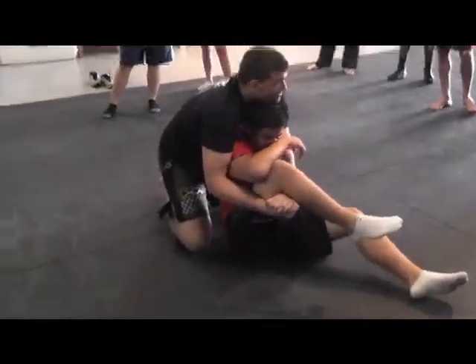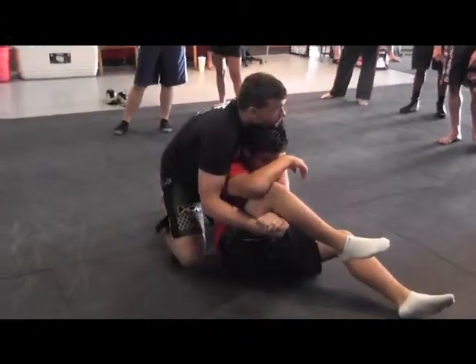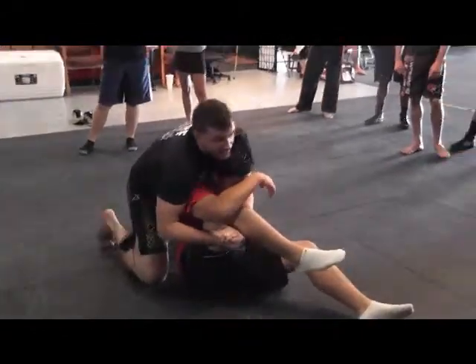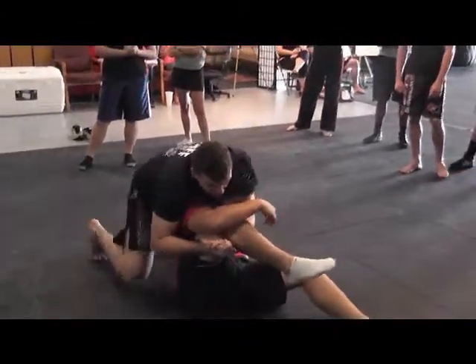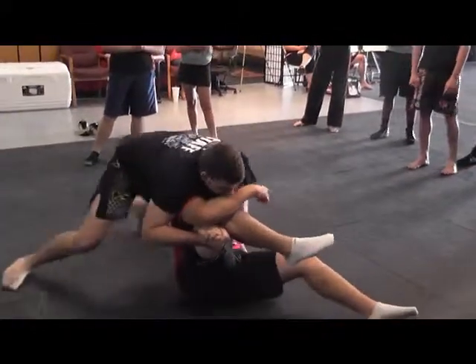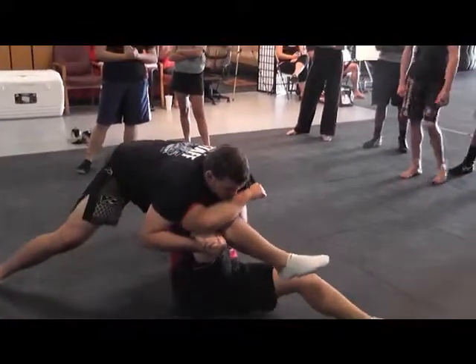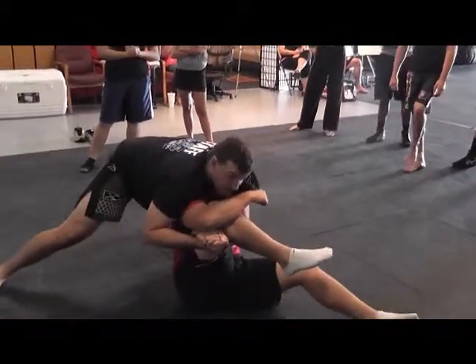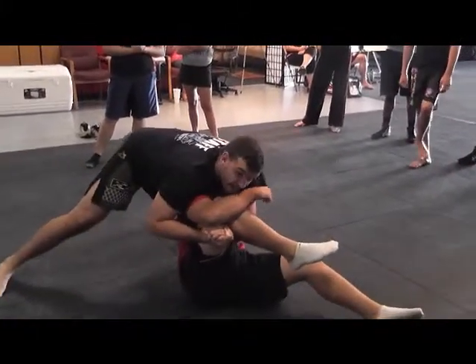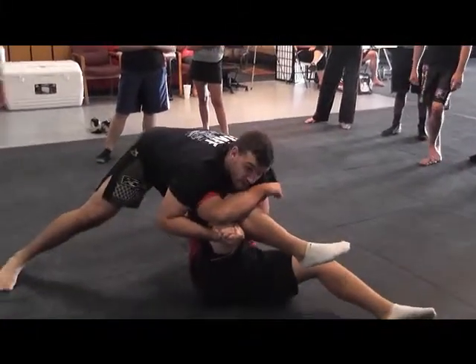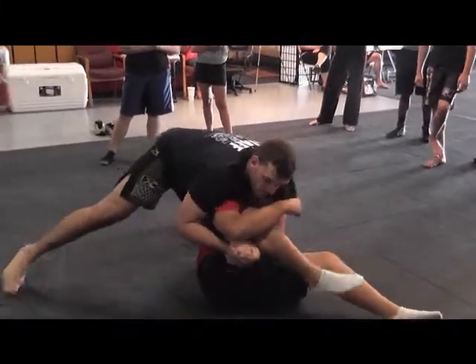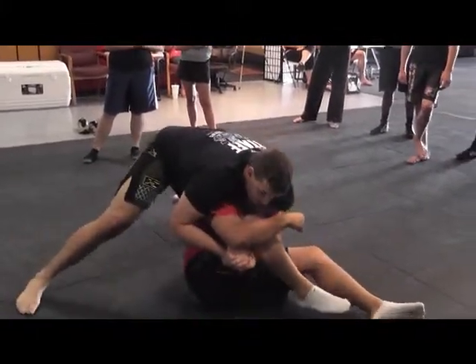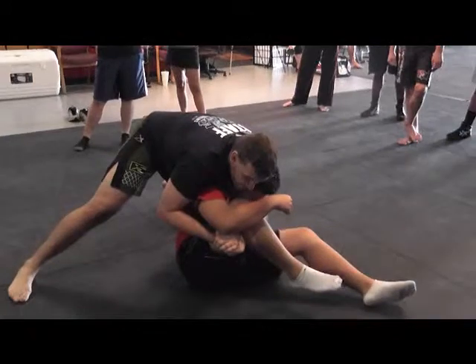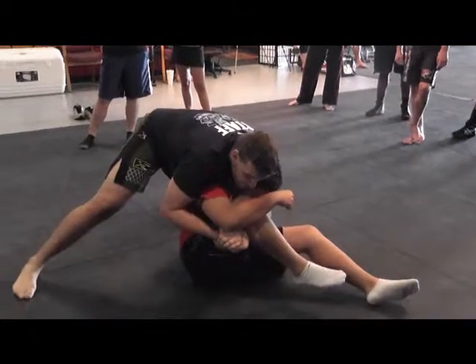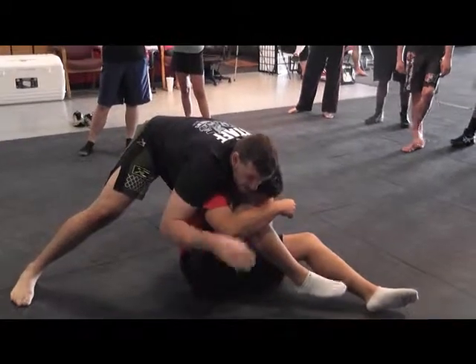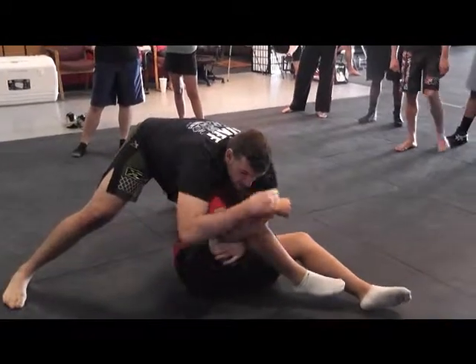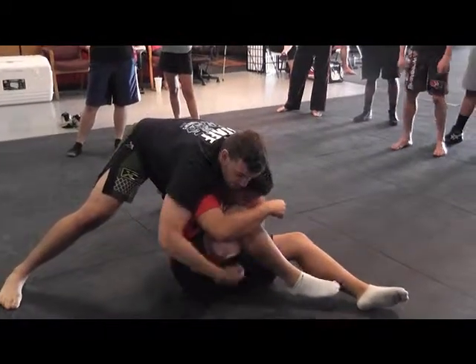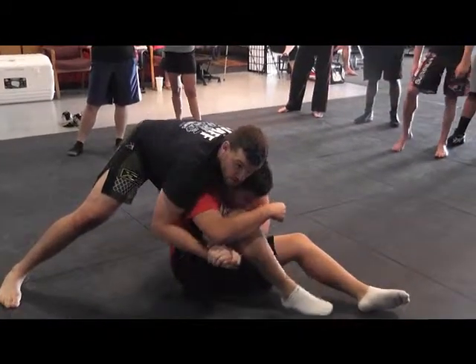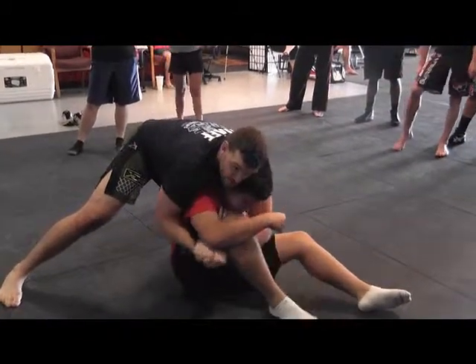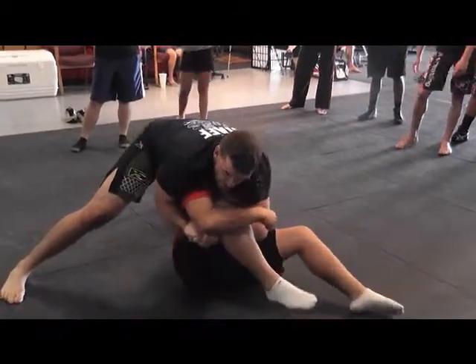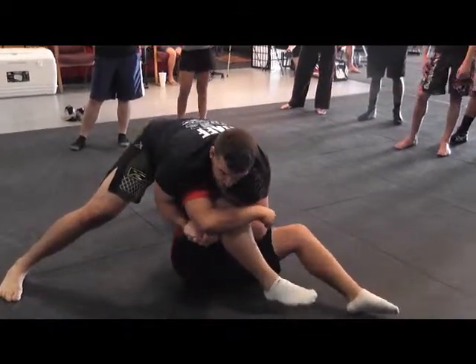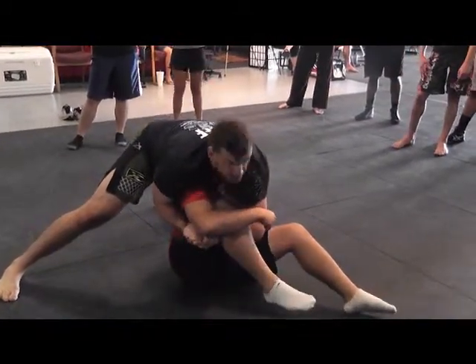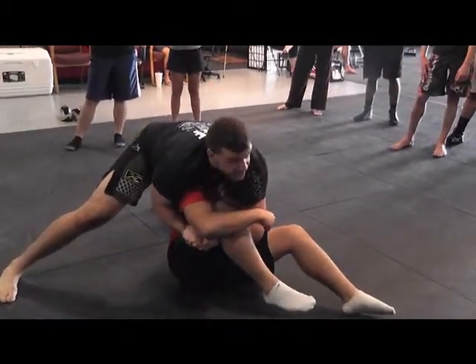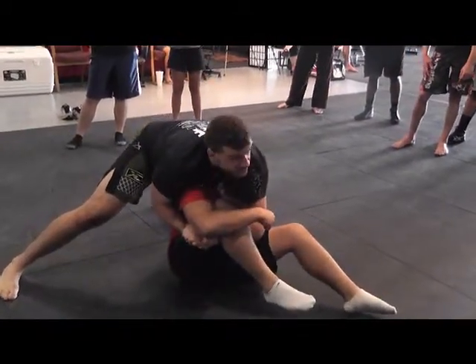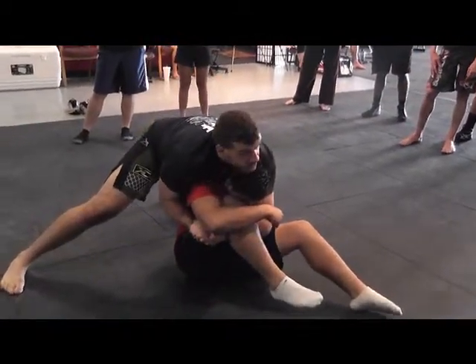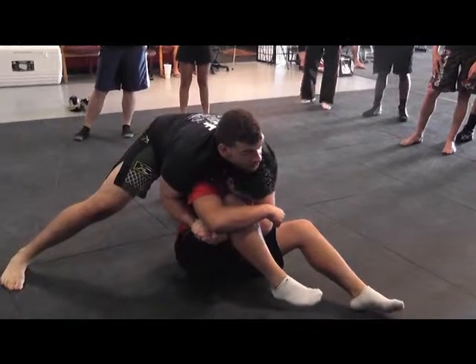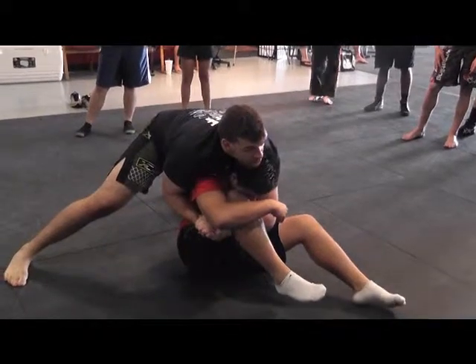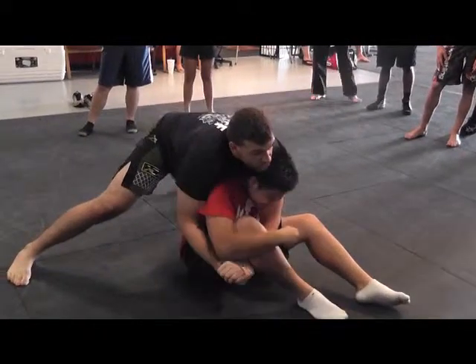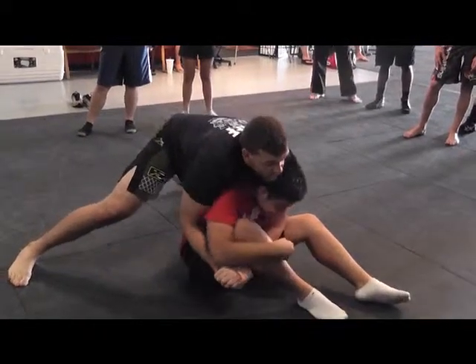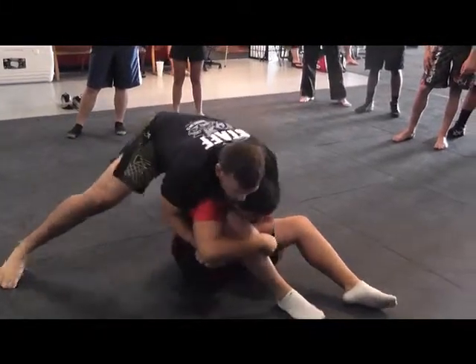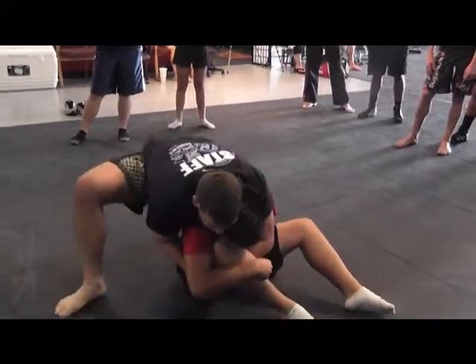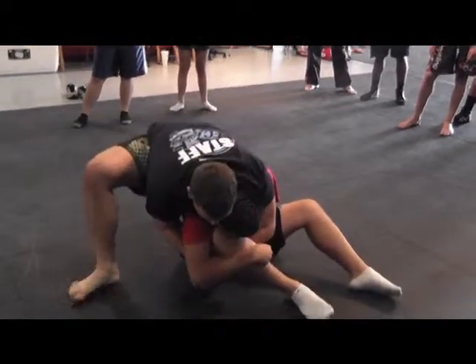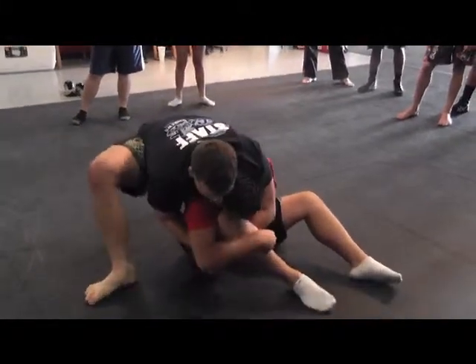So instead of driving forward like that, I'm going to try to fold his spine in half. Drive forward, putting his nose towards his crotch, and keeping this really tight. I don't loosen up — it's really tight right here.